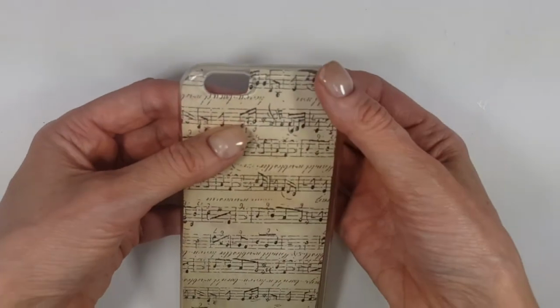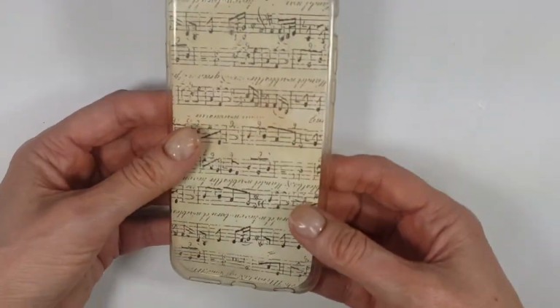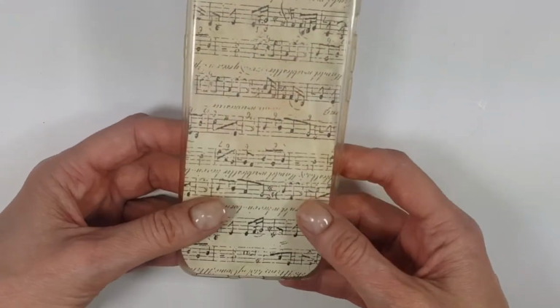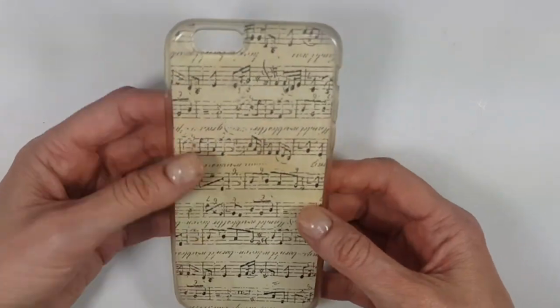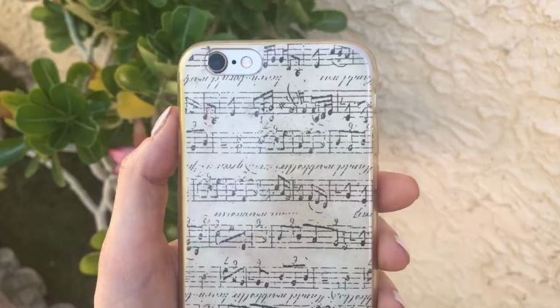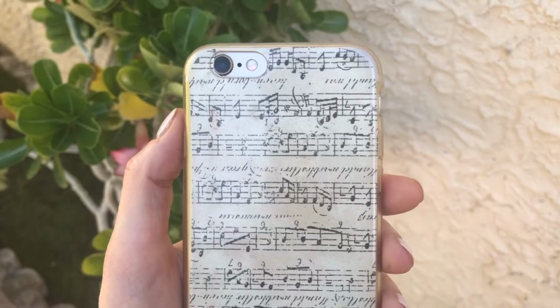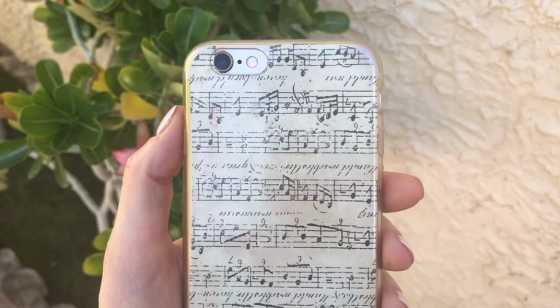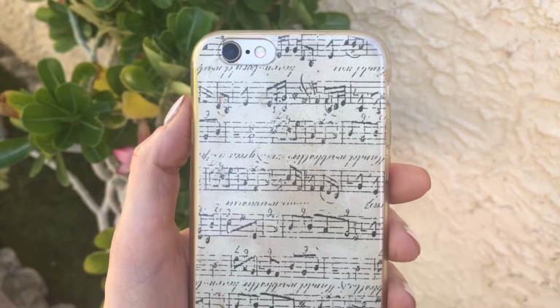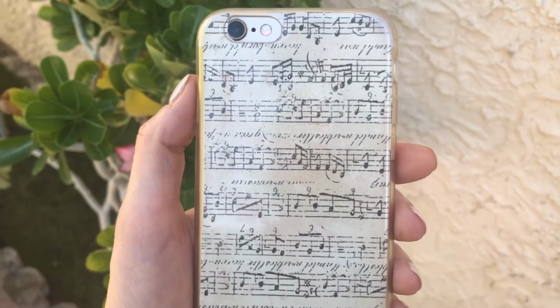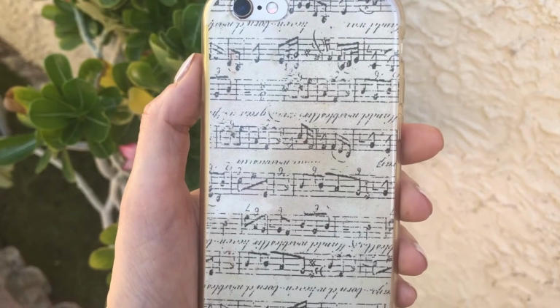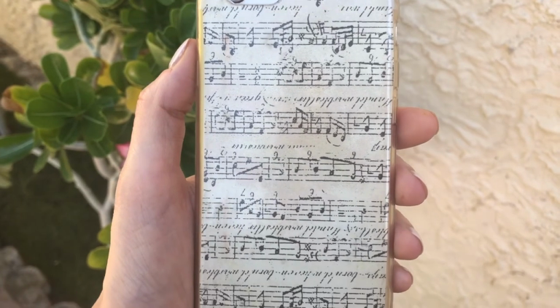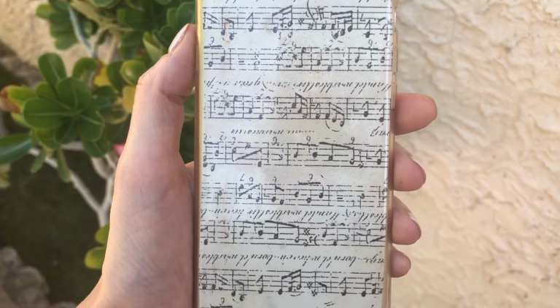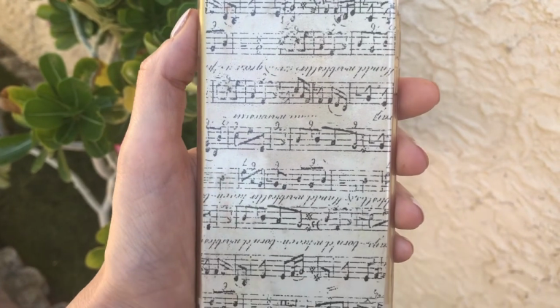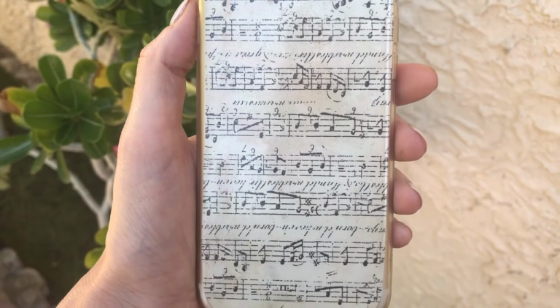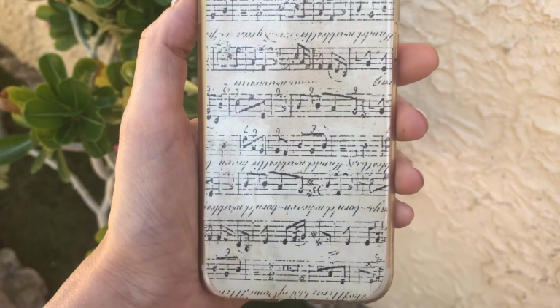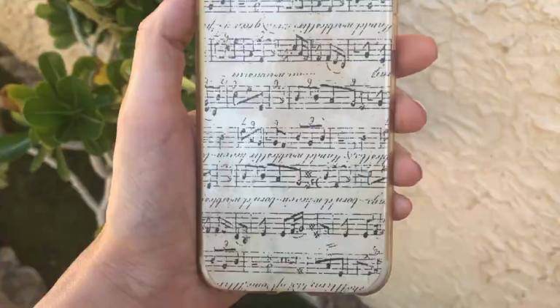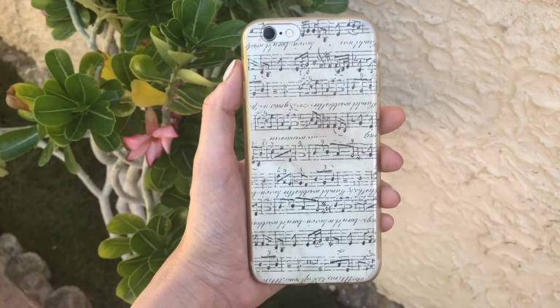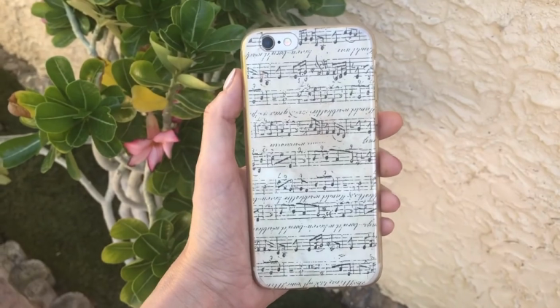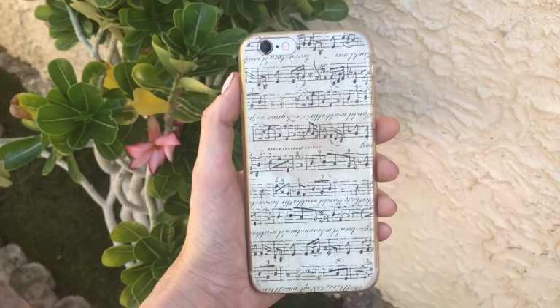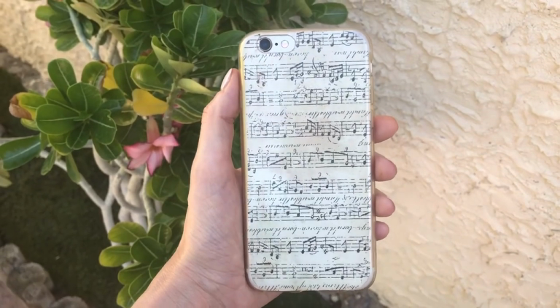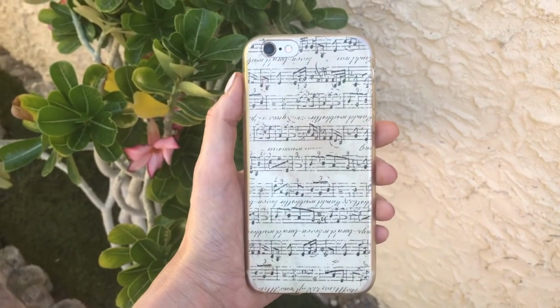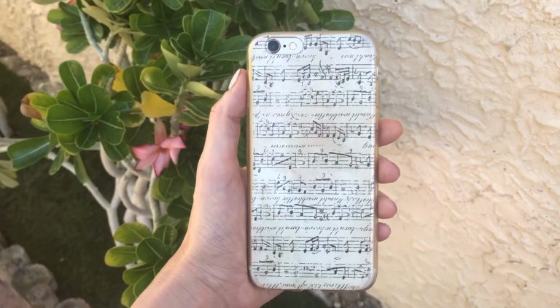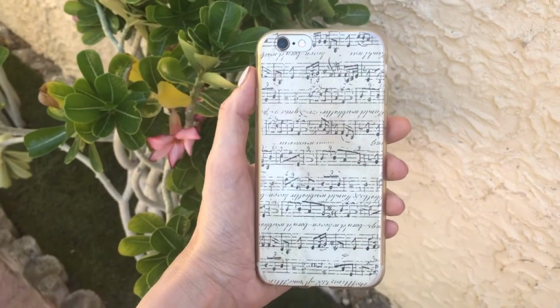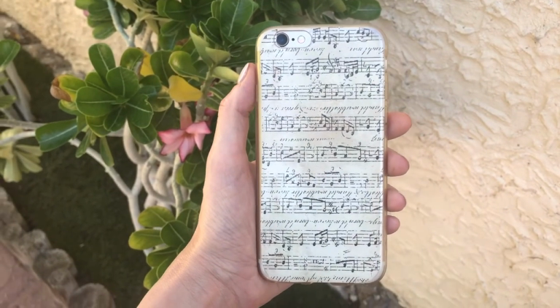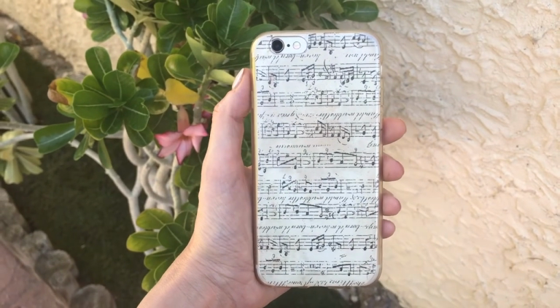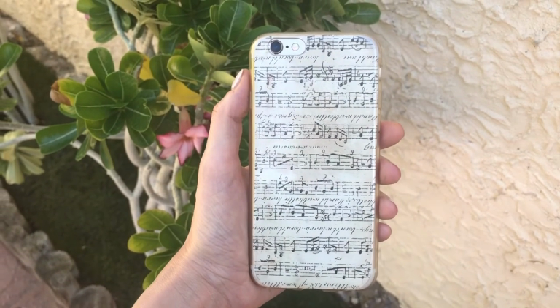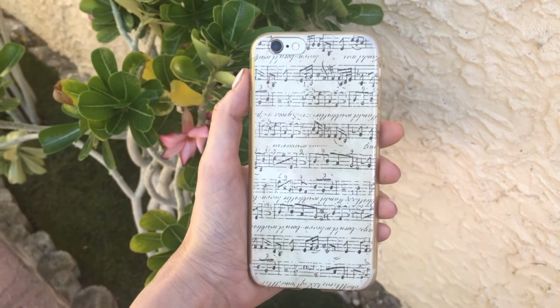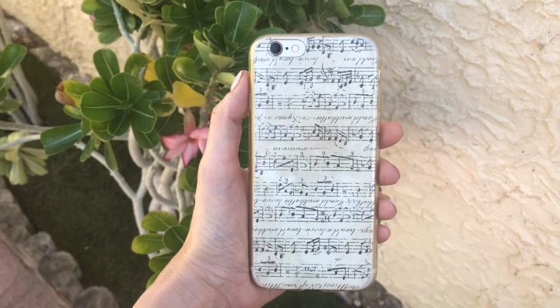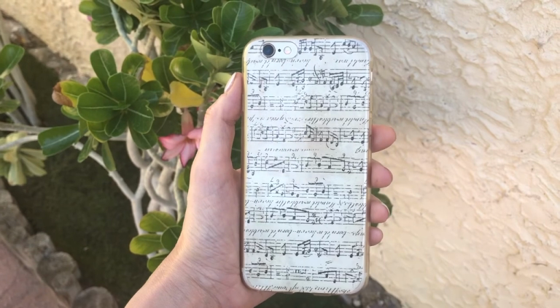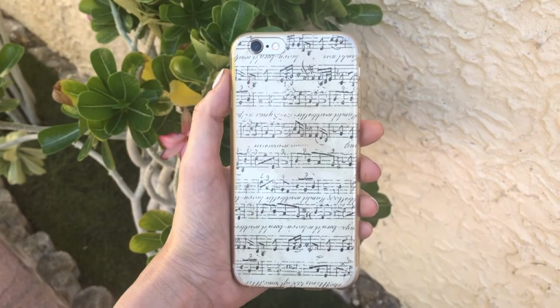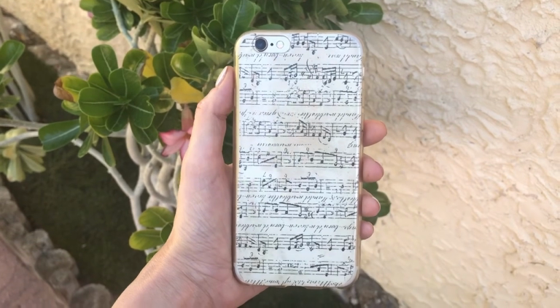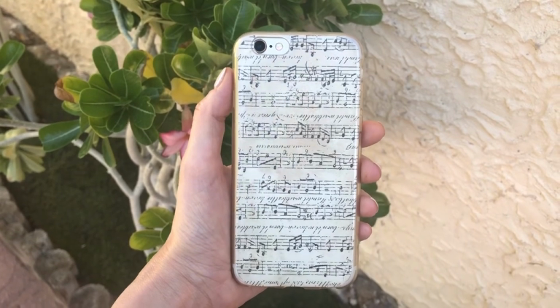This is a really simple, easy, and fast way to decorate your clear phone case. It's really cool because you can just customize it and change the theme of your phone case as much as you want. Stay tuned because I'm going to be doing something else with this one — I really hope you like it and found this helpful.